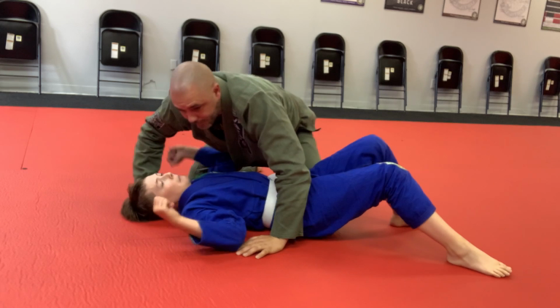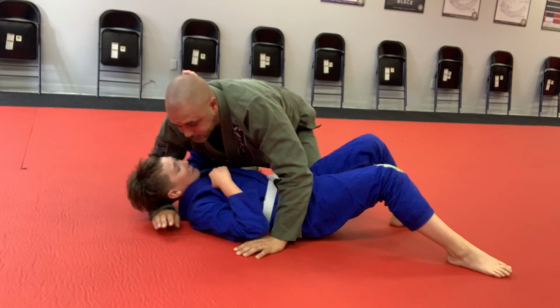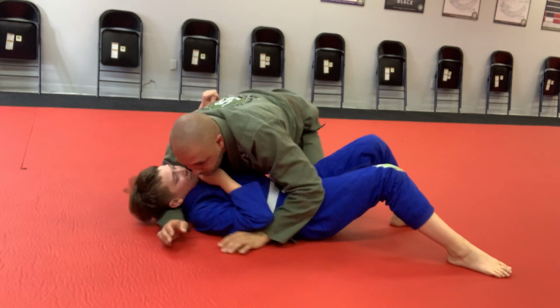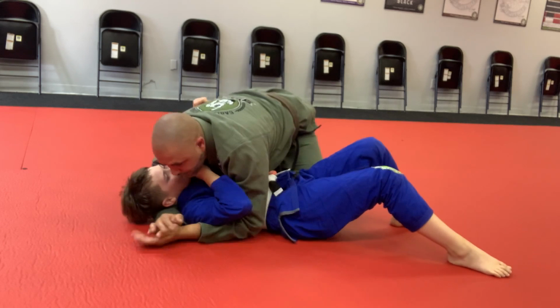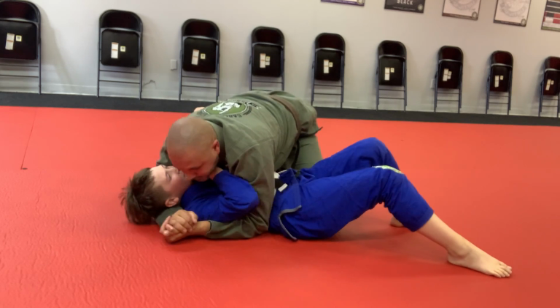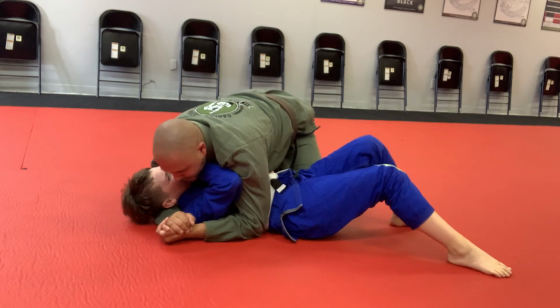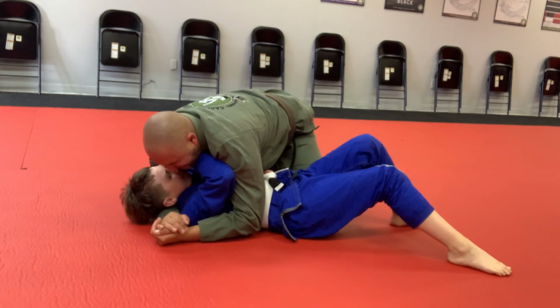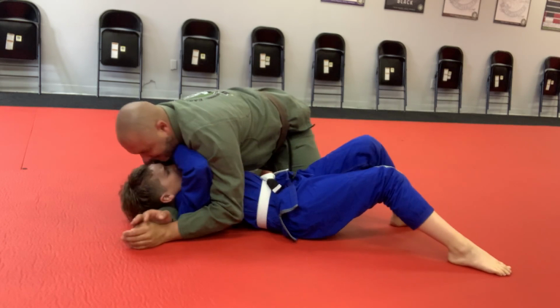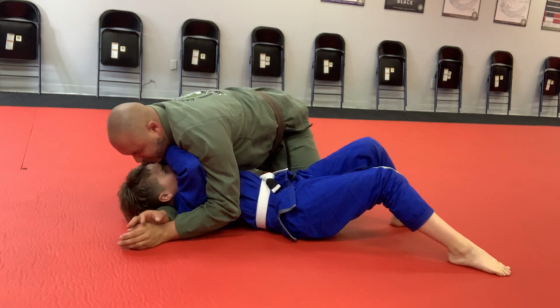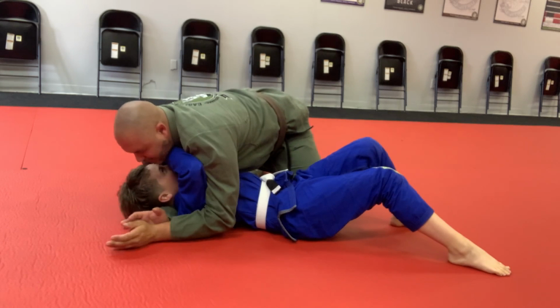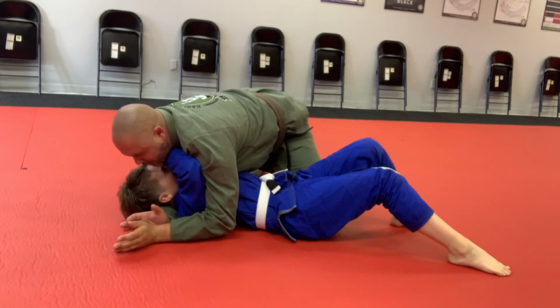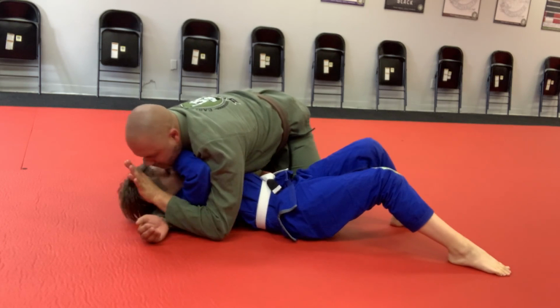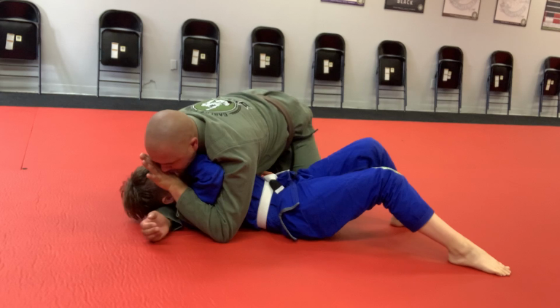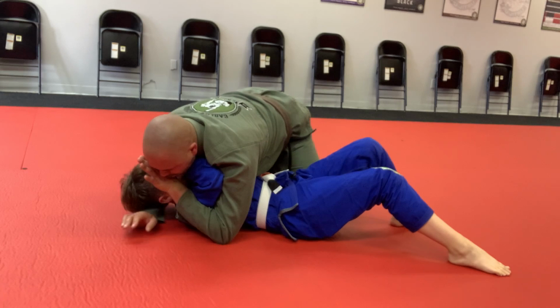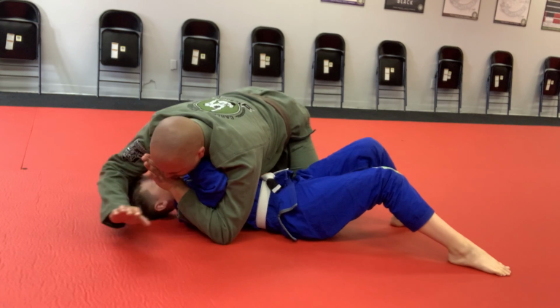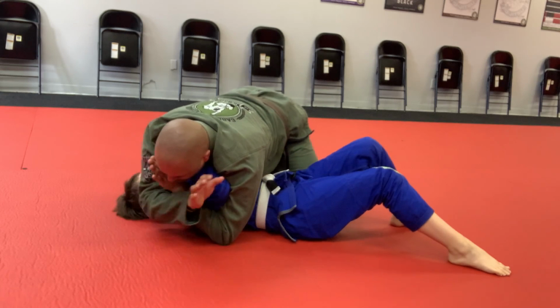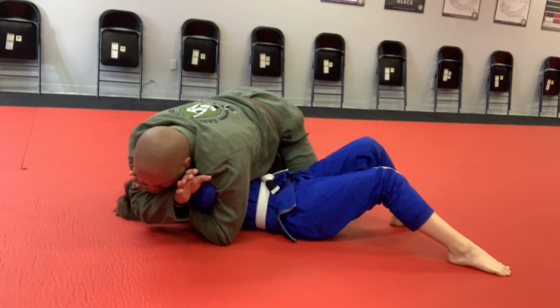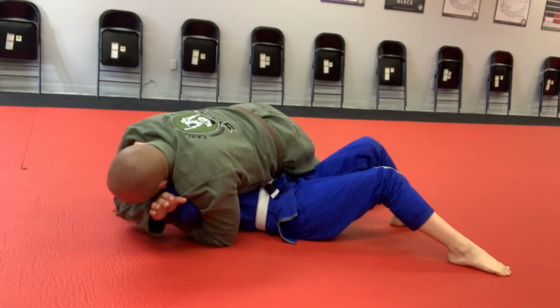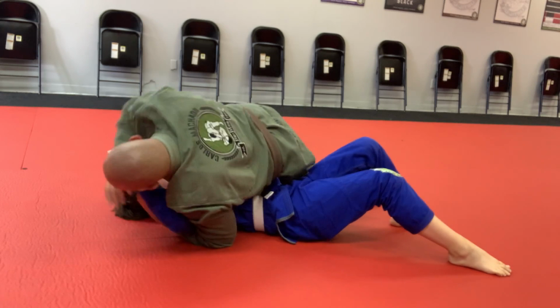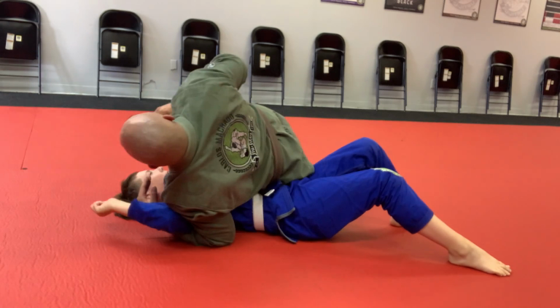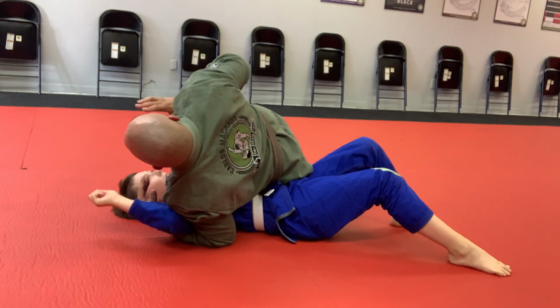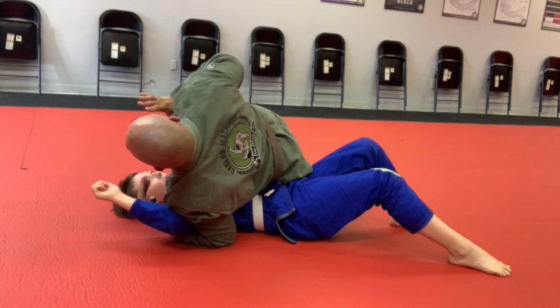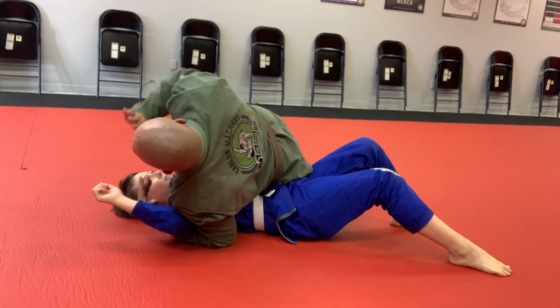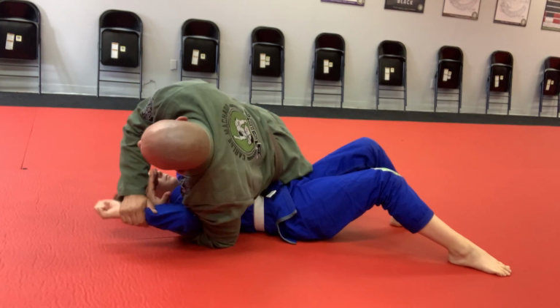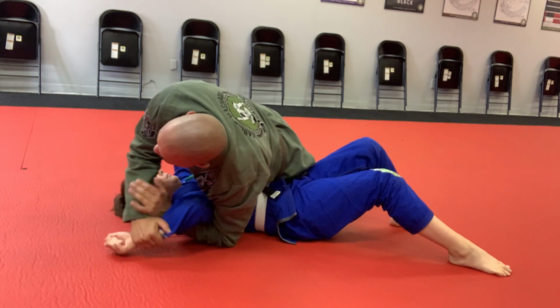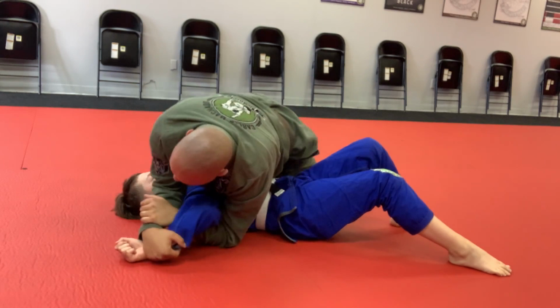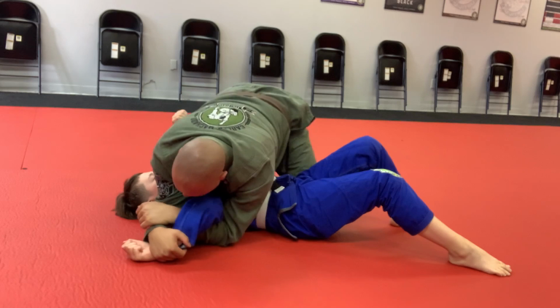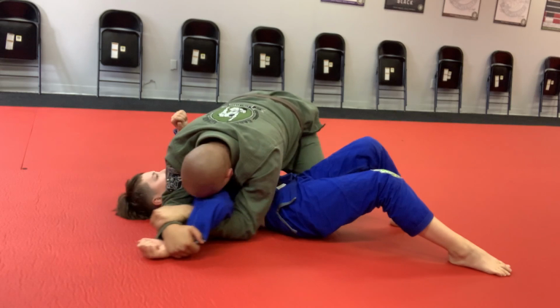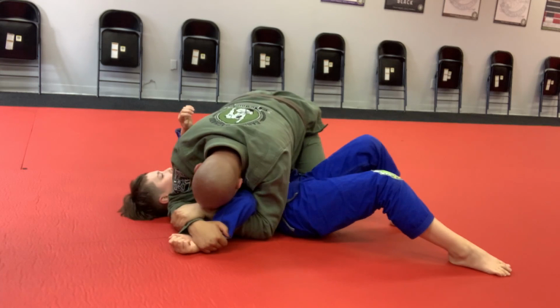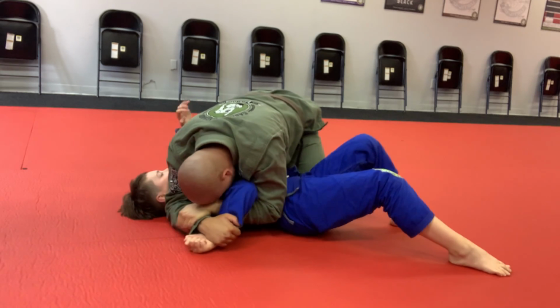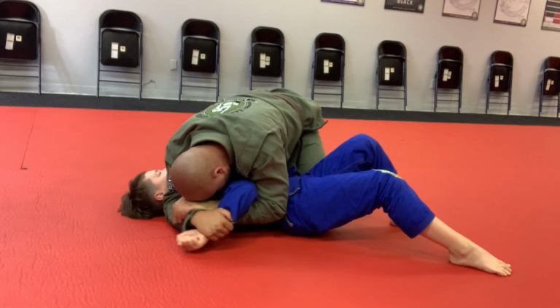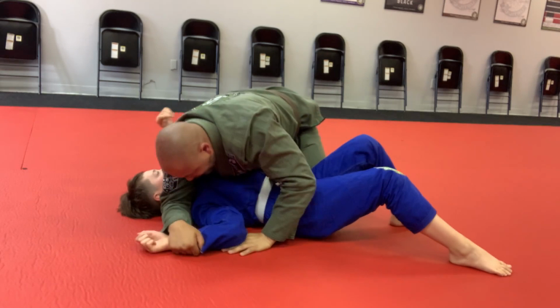Again — I'm here, goes across my neck, control, control, flatten, expose, grab, come back, finish.